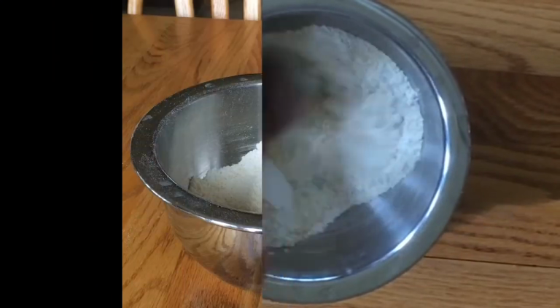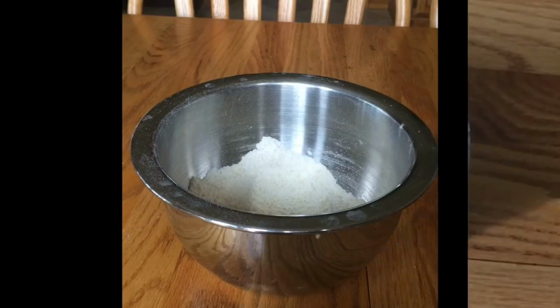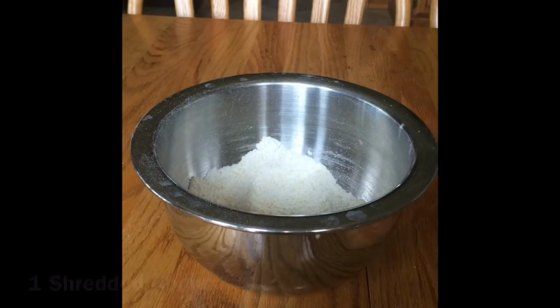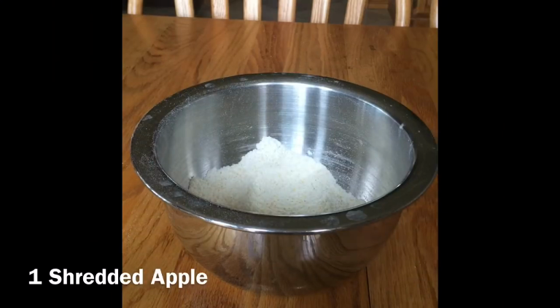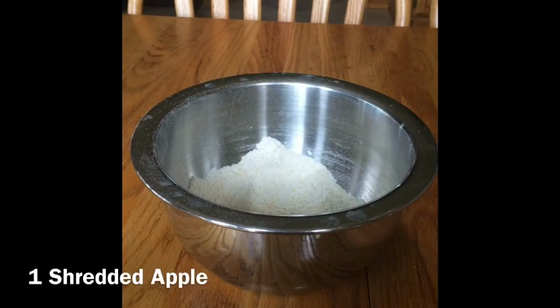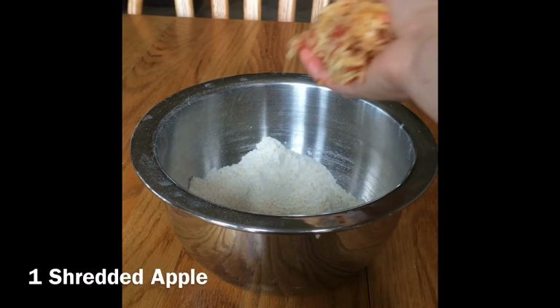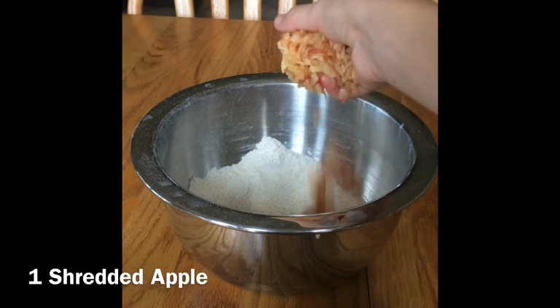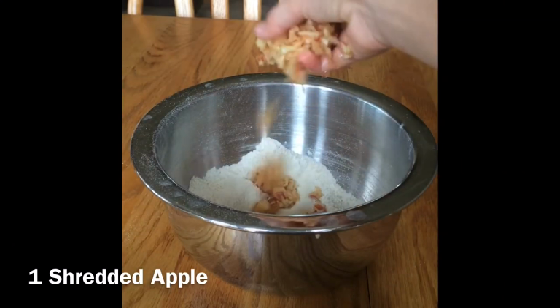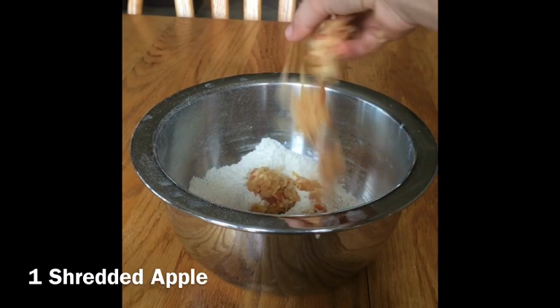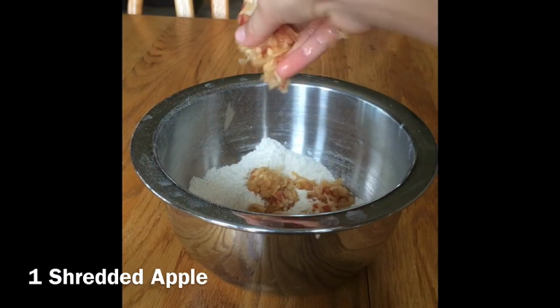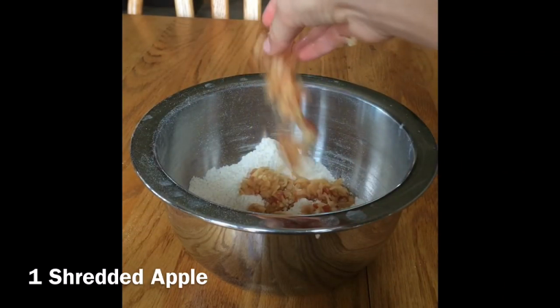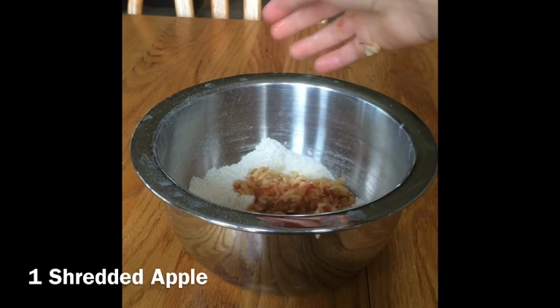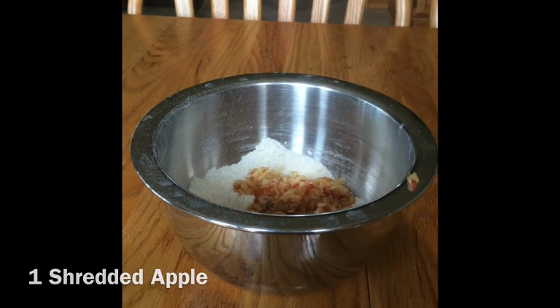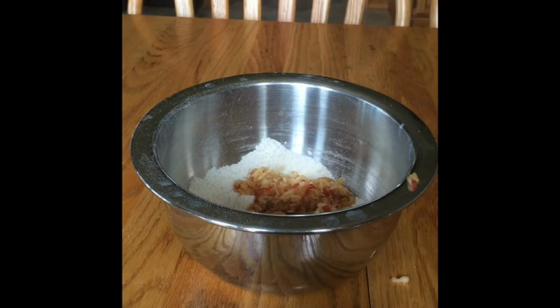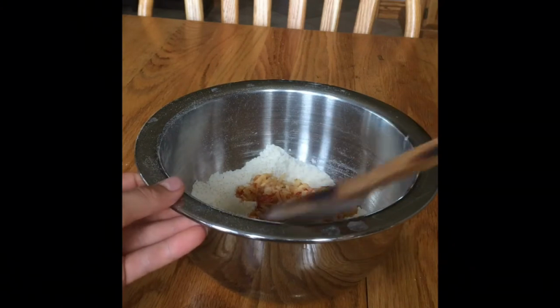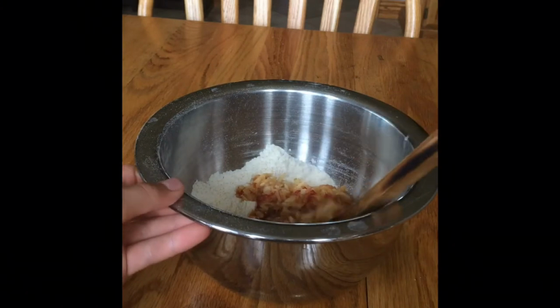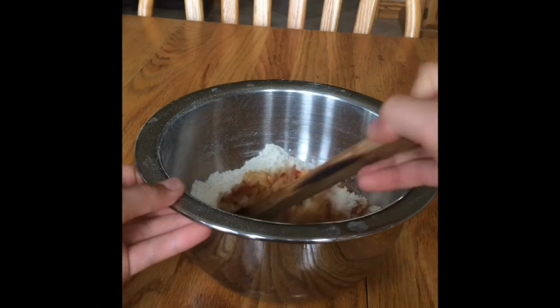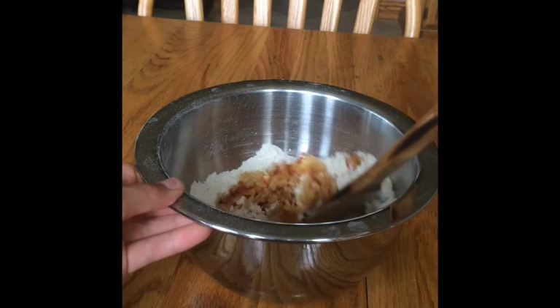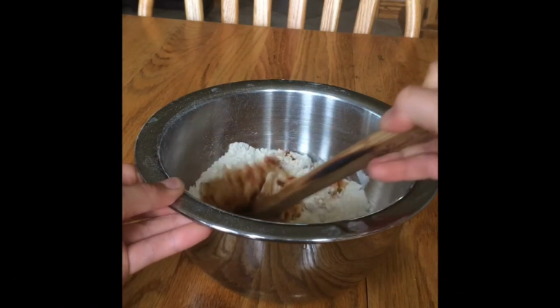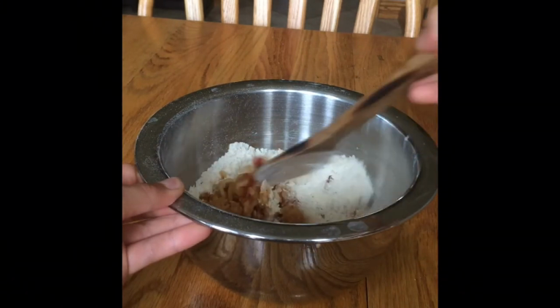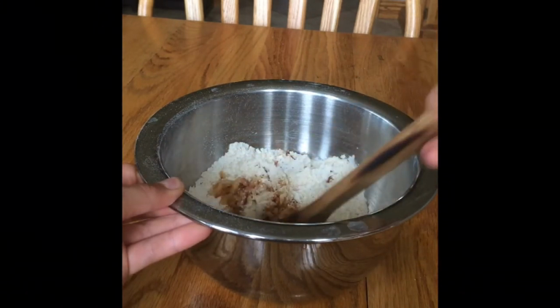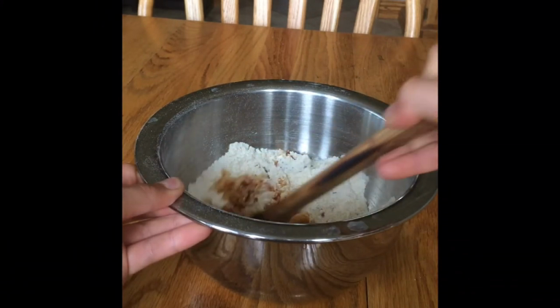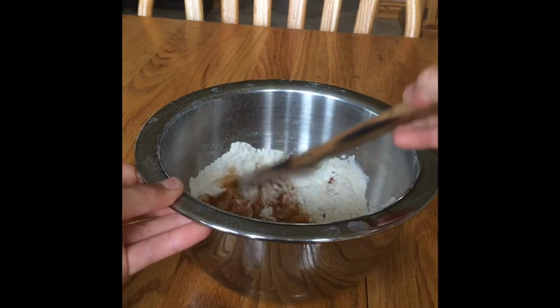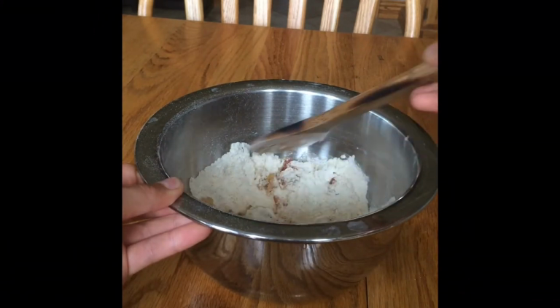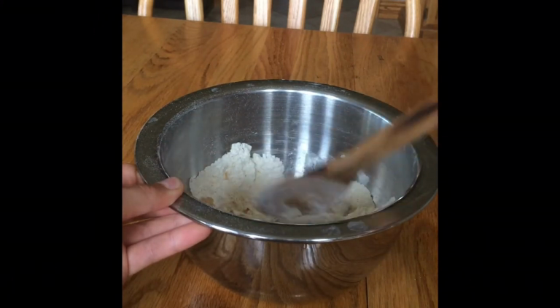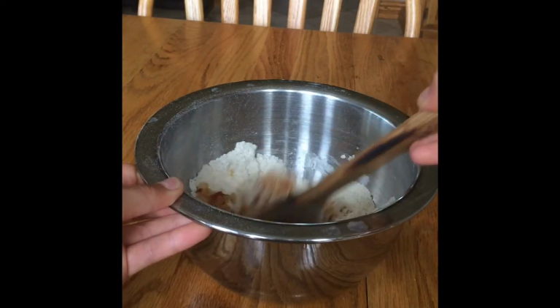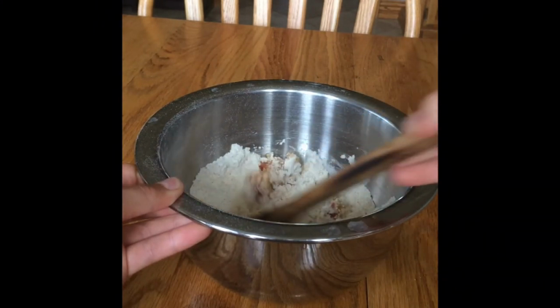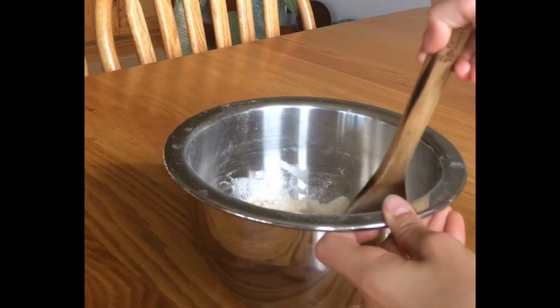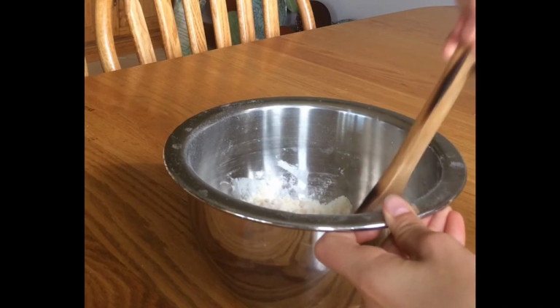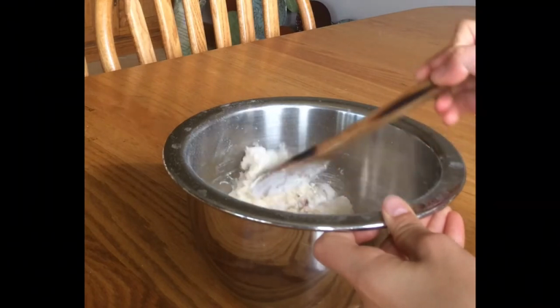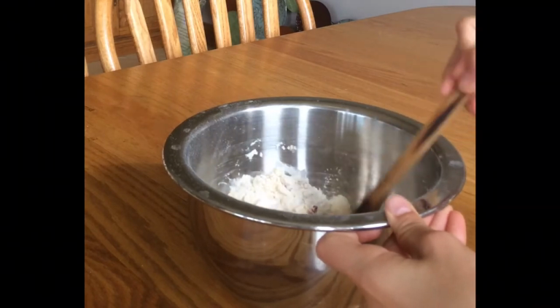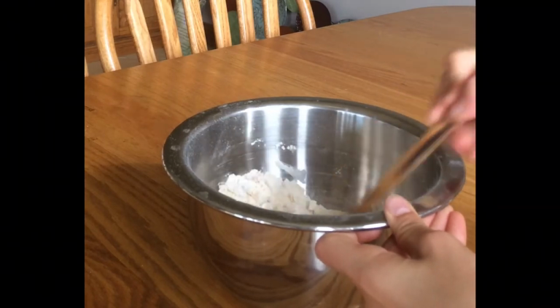Remember those apples that we set aside? Well, now's the time to use them. Take your shredded apples and put them into your flour and cornmeal mixture, and you're going to stir it until the apples are essentially just coated.